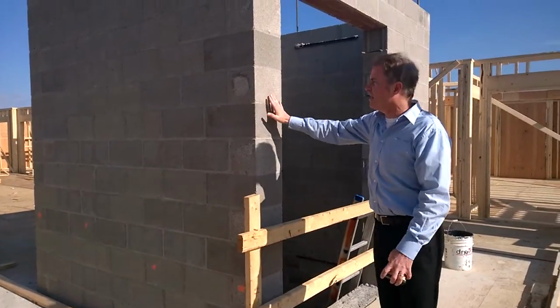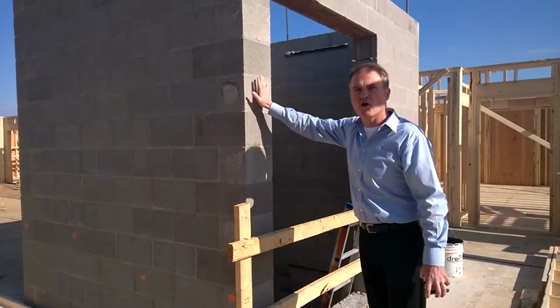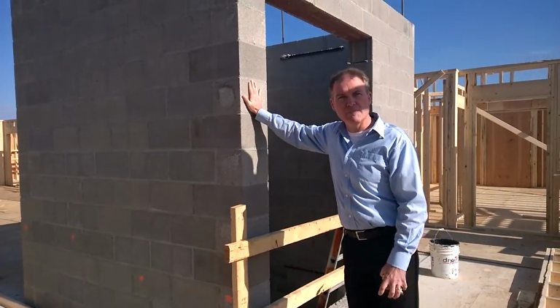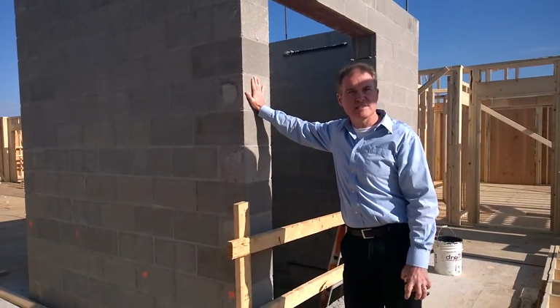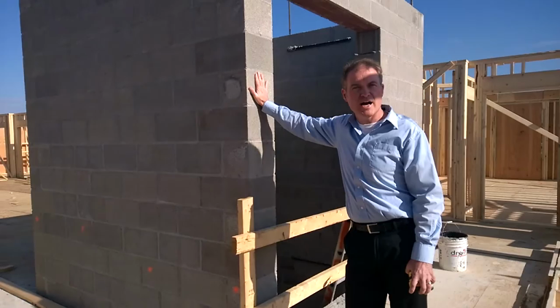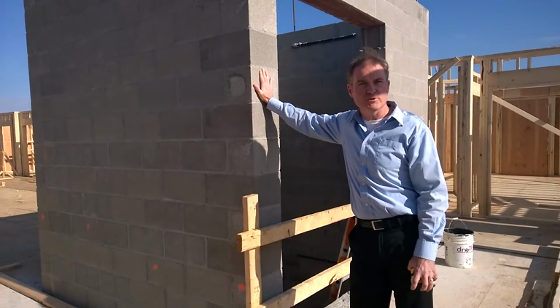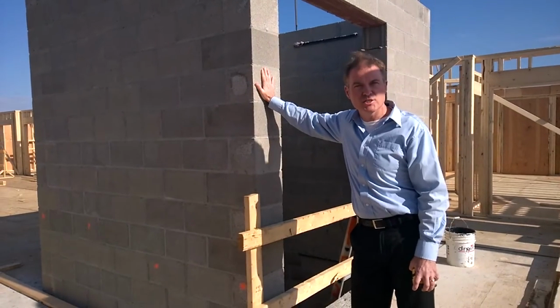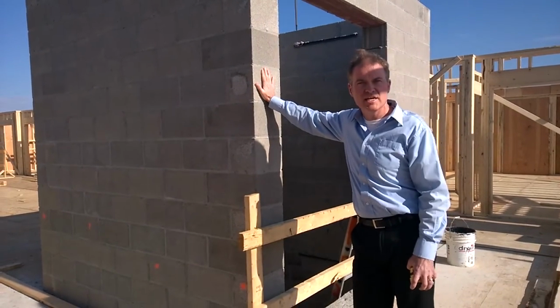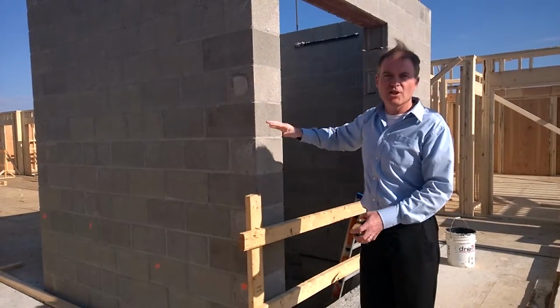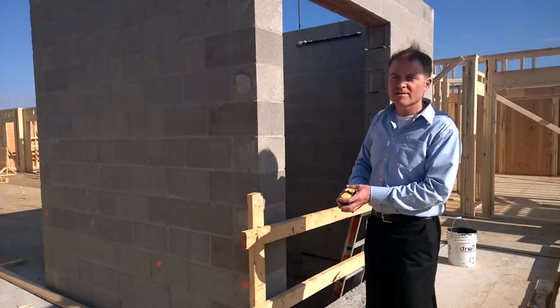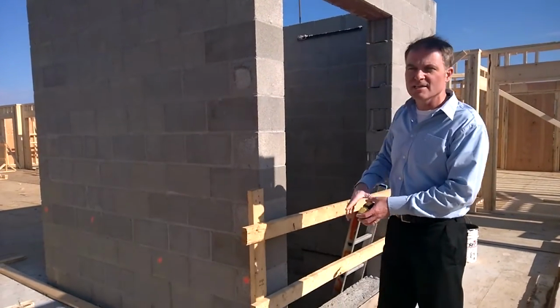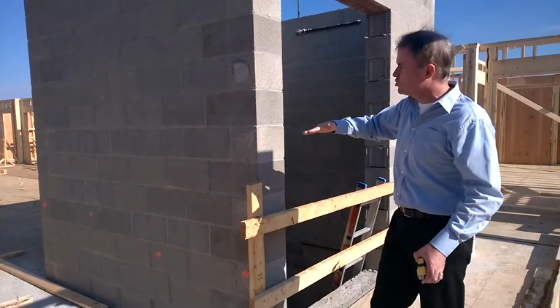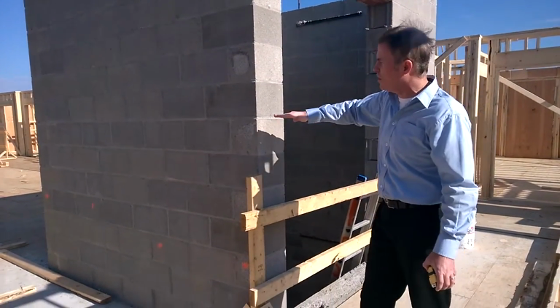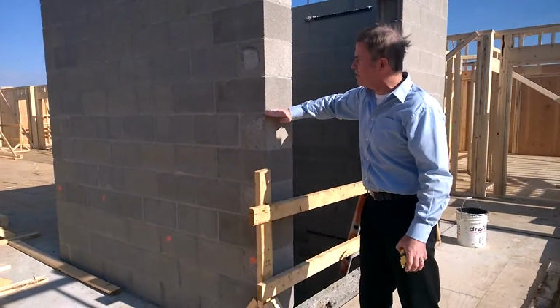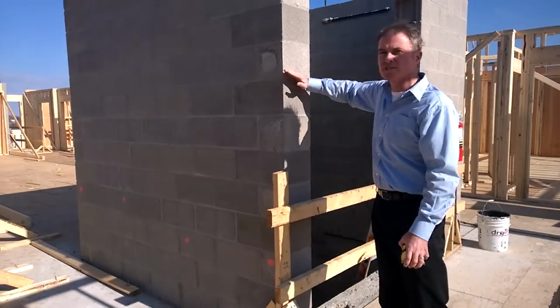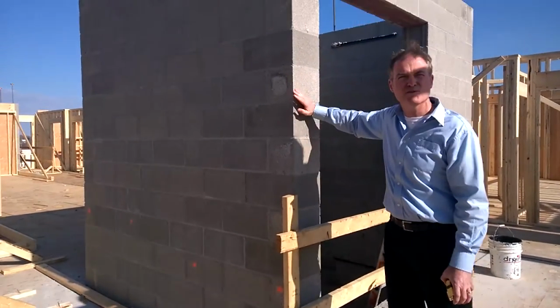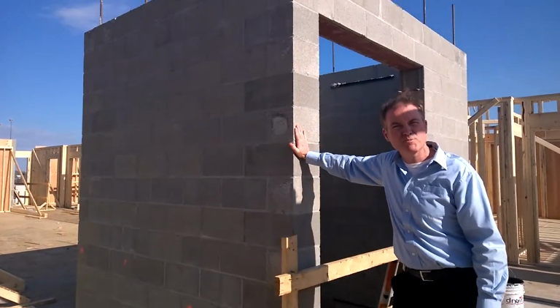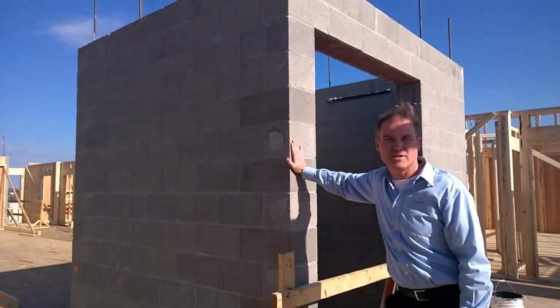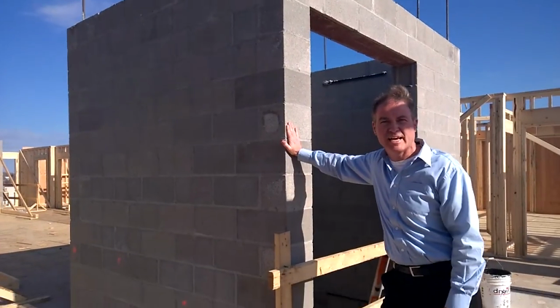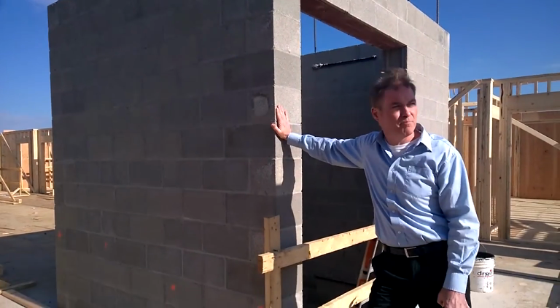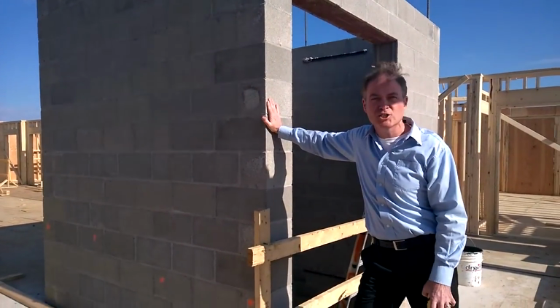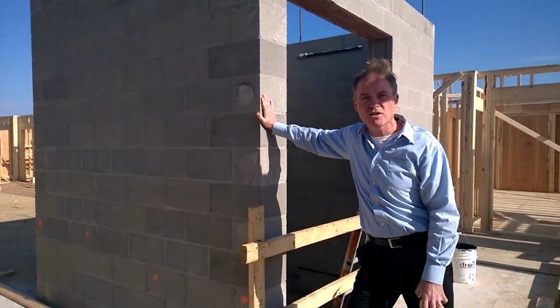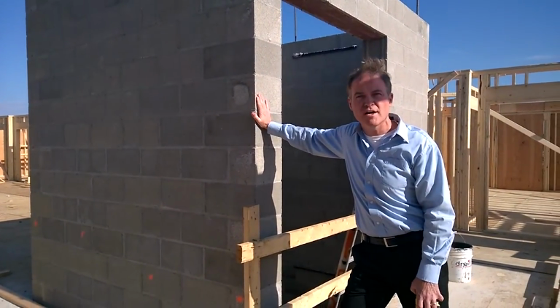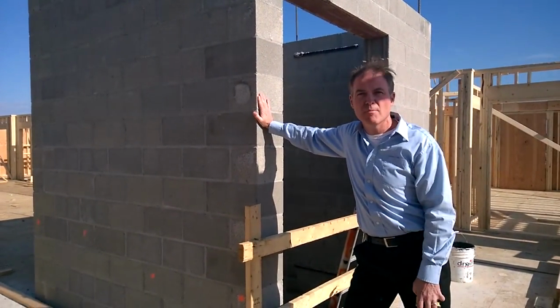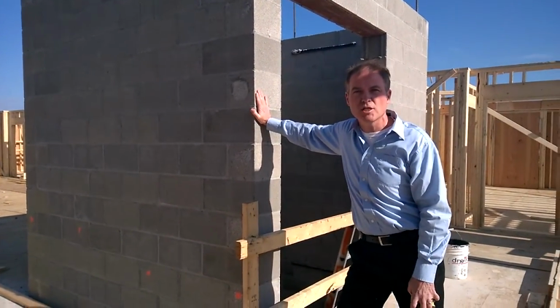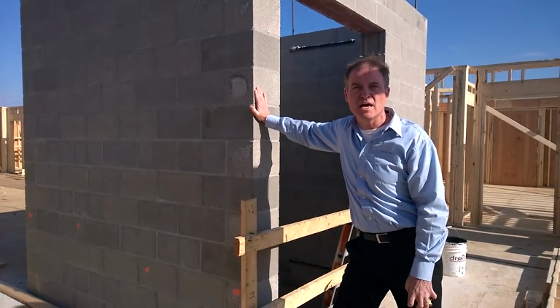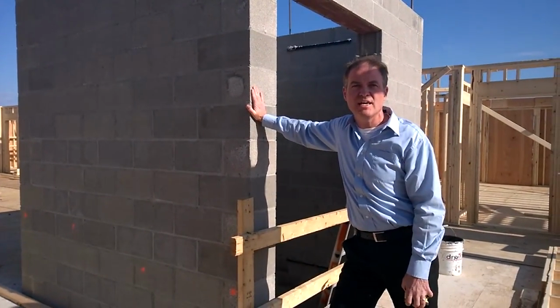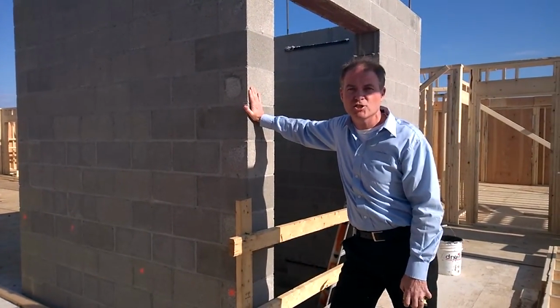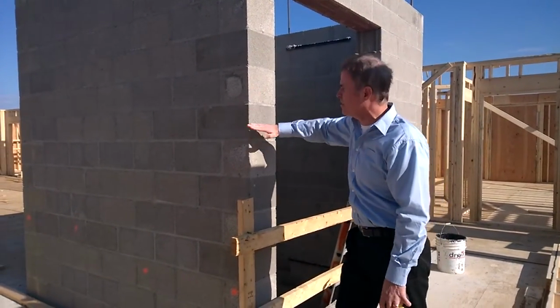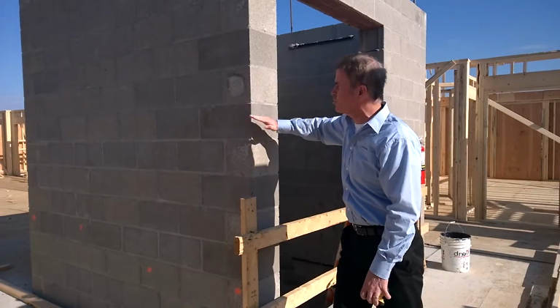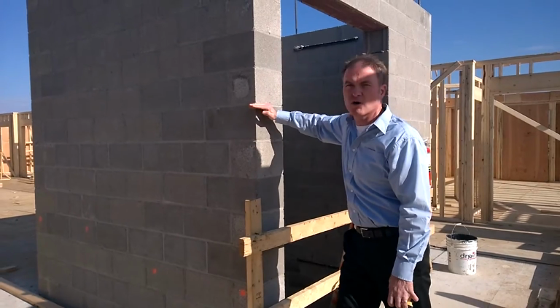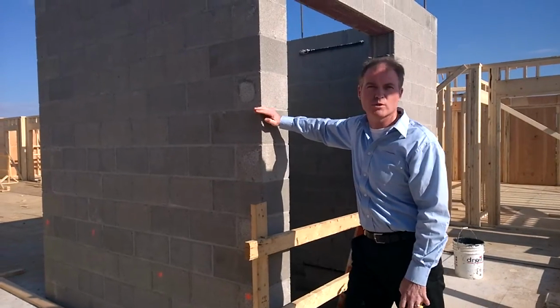These are all 8 by 16 inch blocks. These are 10 inches thick. They're grouted solid — it has grout wall every other course. In this particular instance, check your structural drawings — it might actually be every 8 inches until you might have grout wall horizontally.